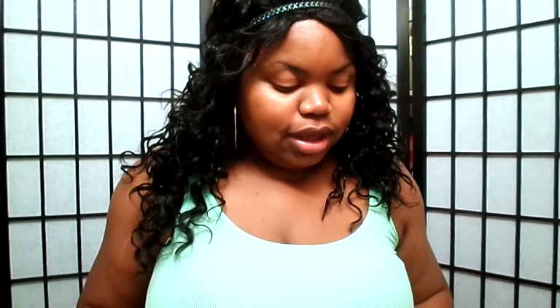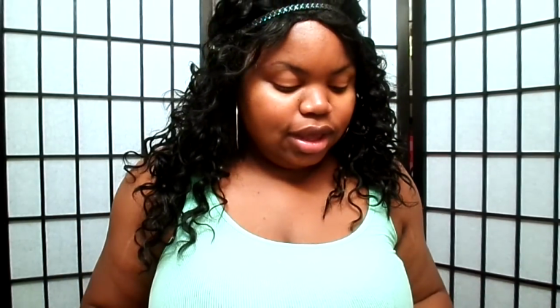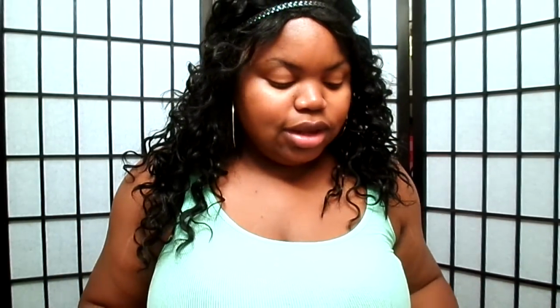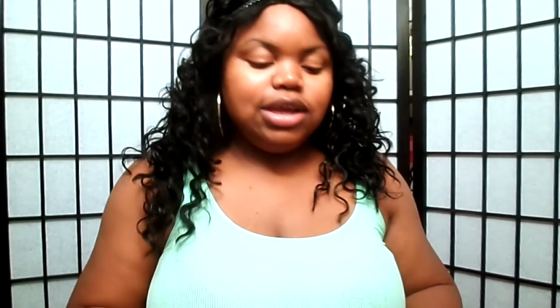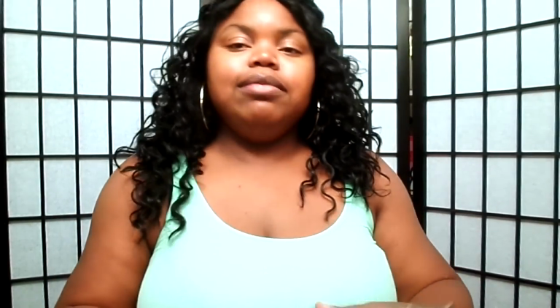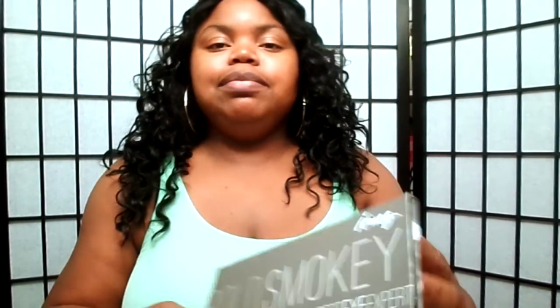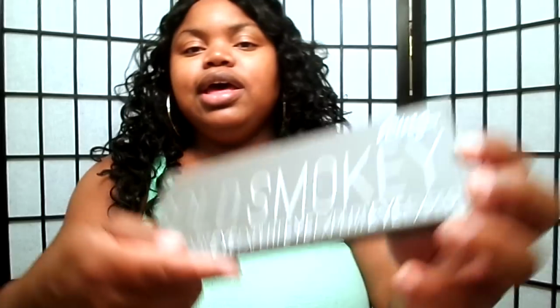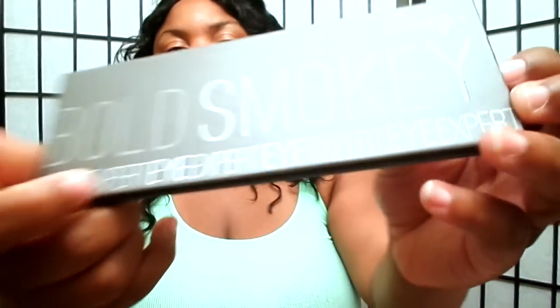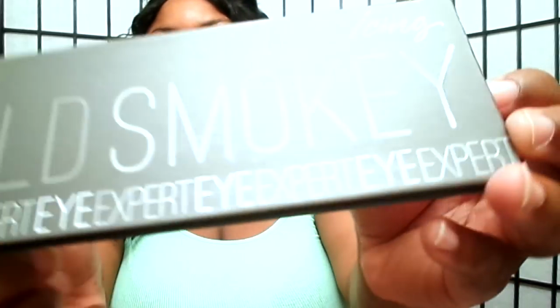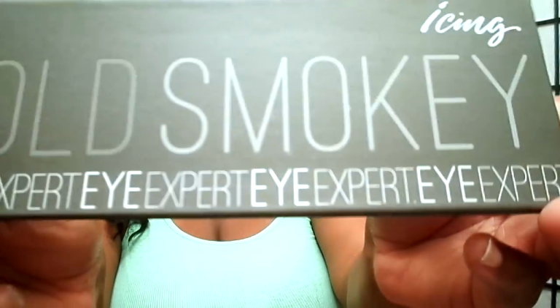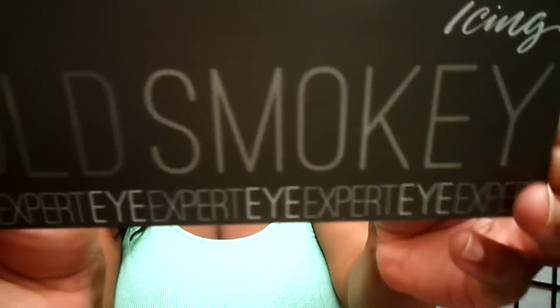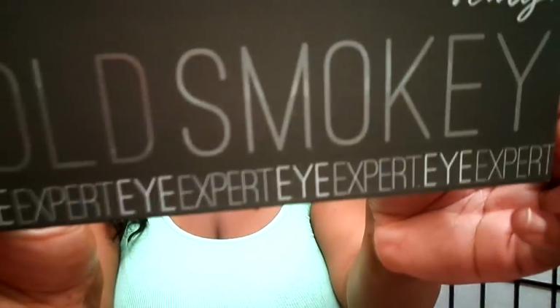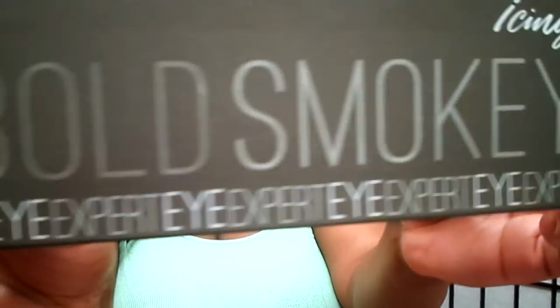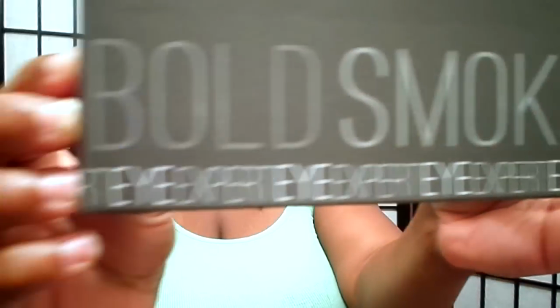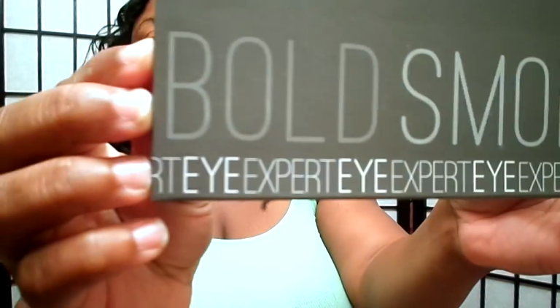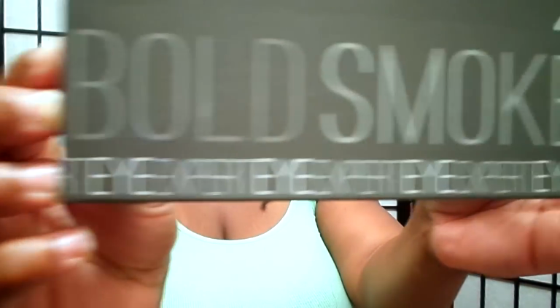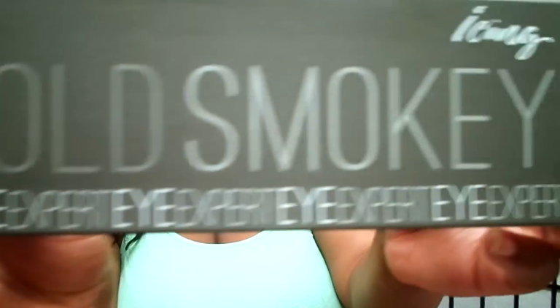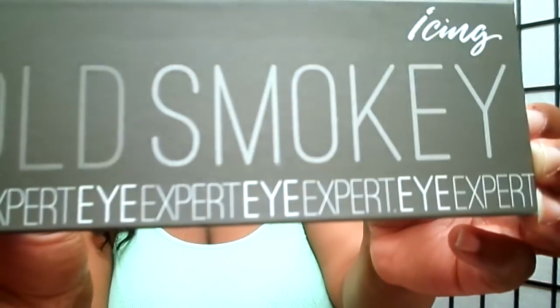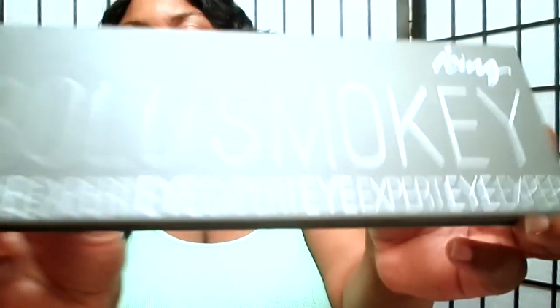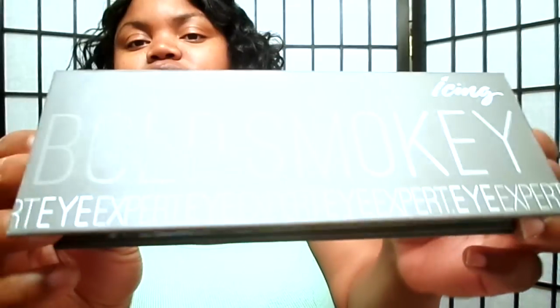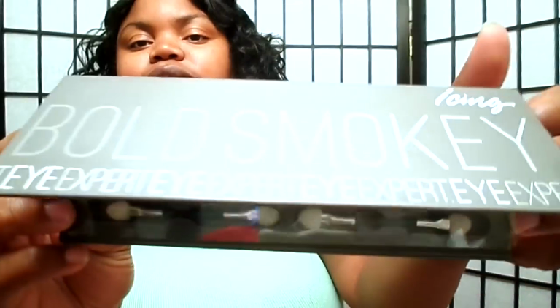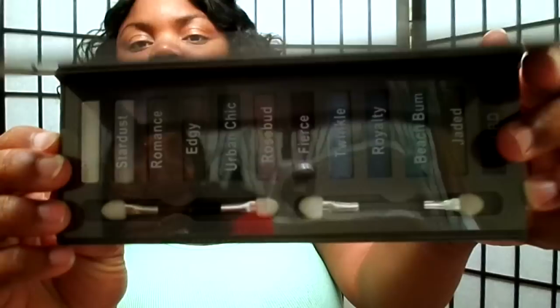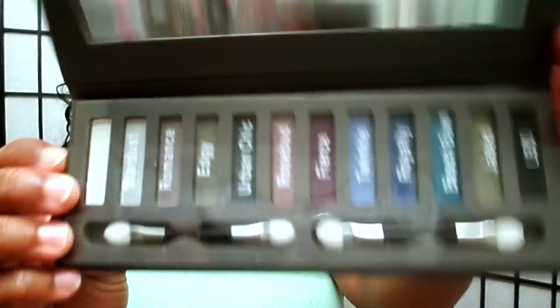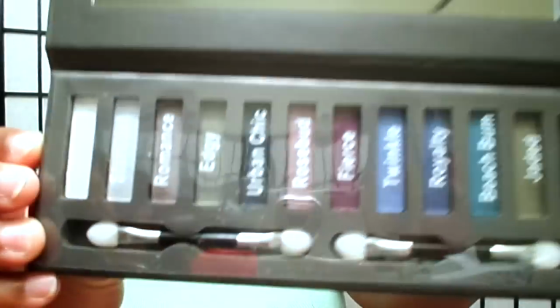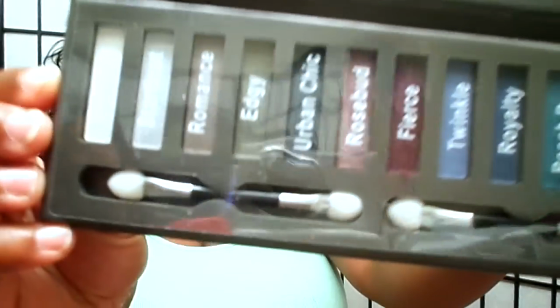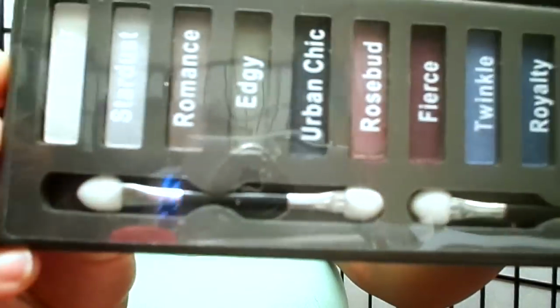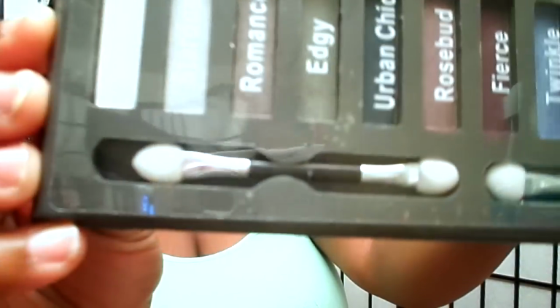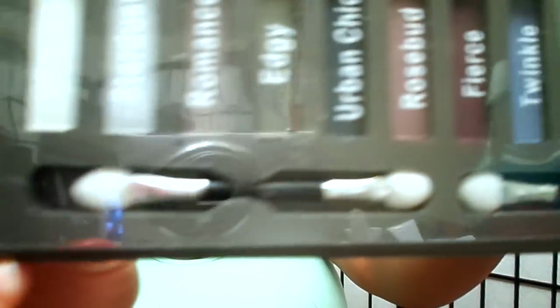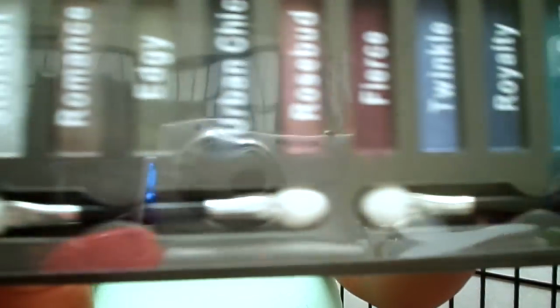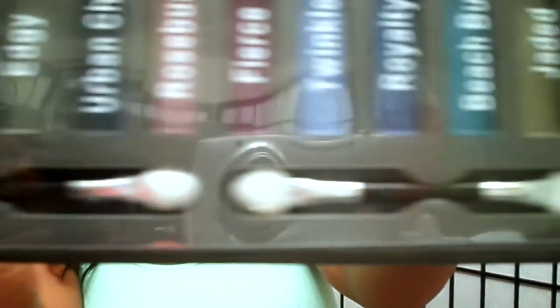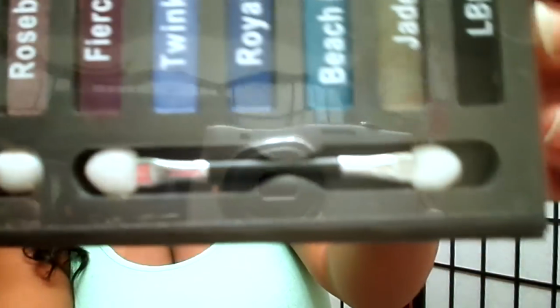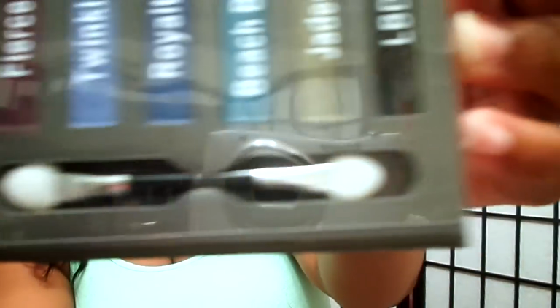And she got me a palette — the name is right here on the palette. Thank you very much. And these are the beautiful colors inside.